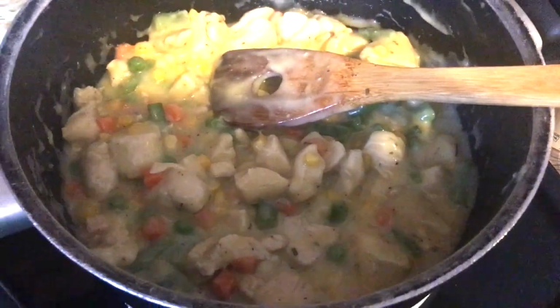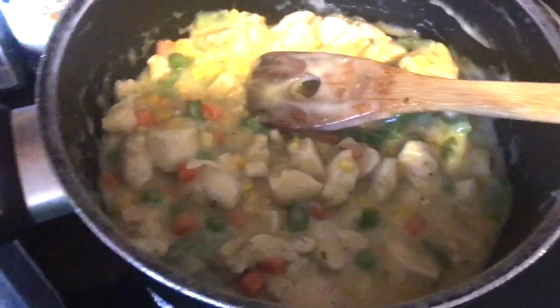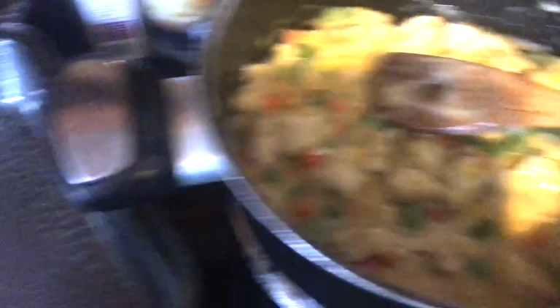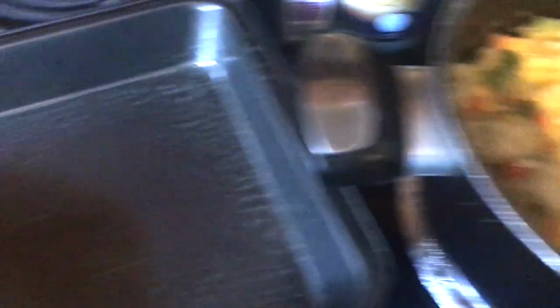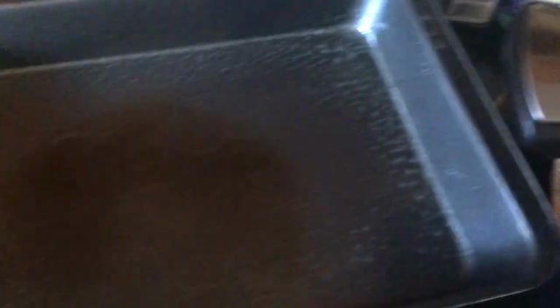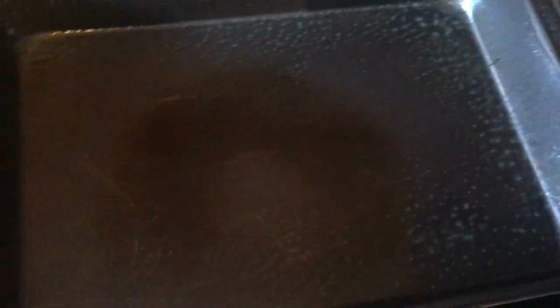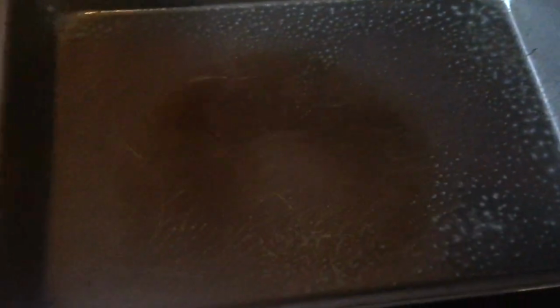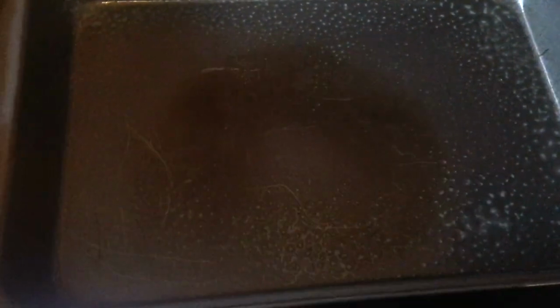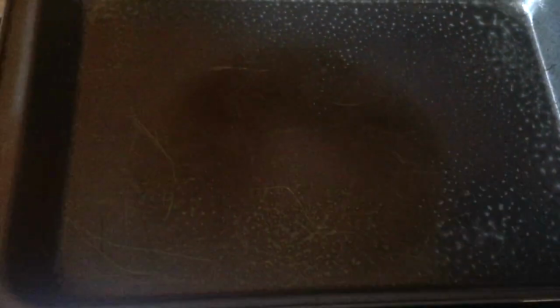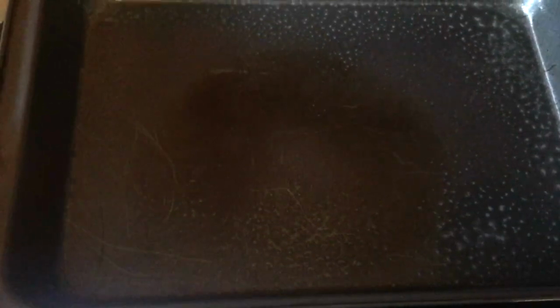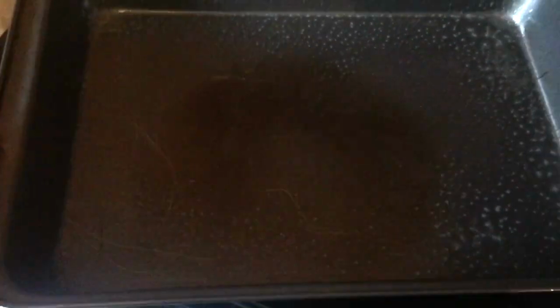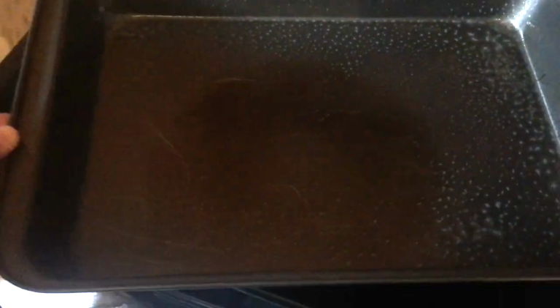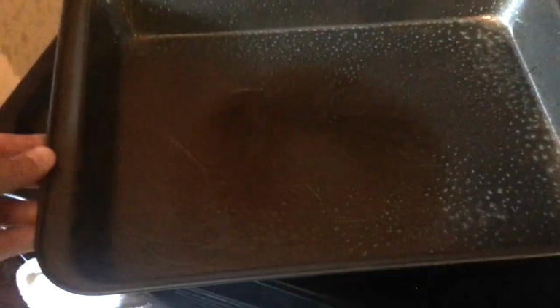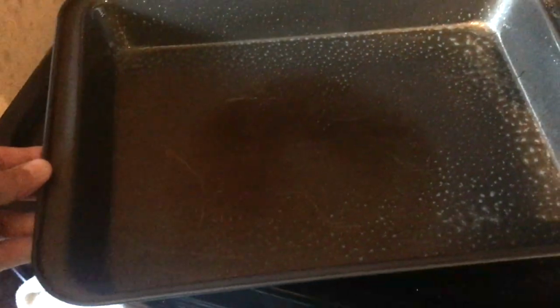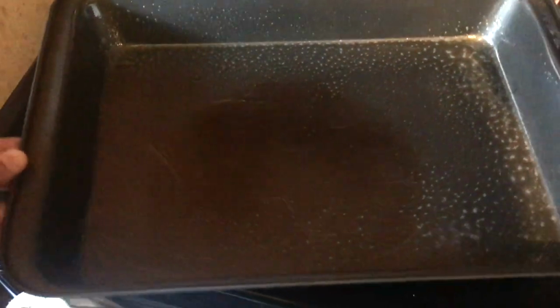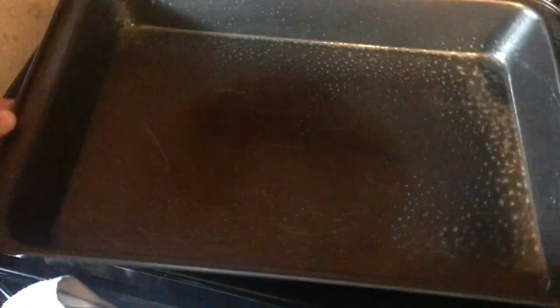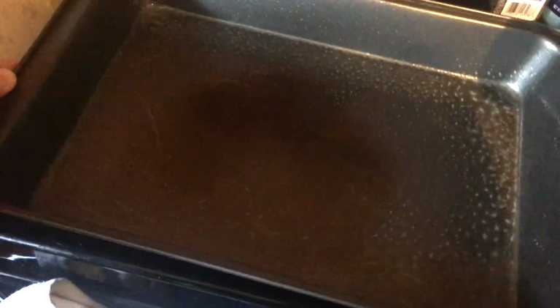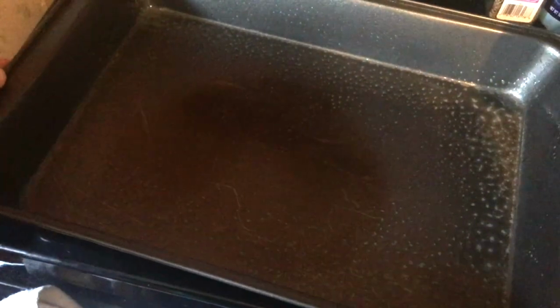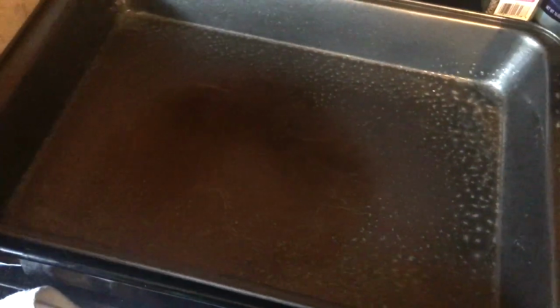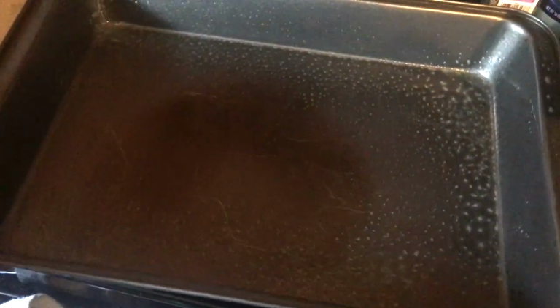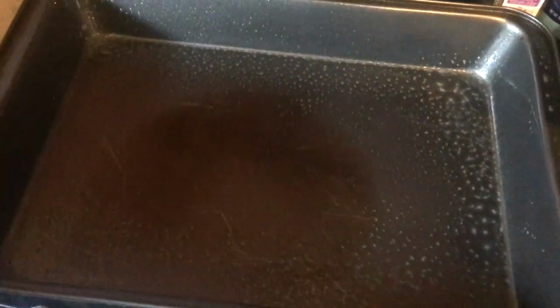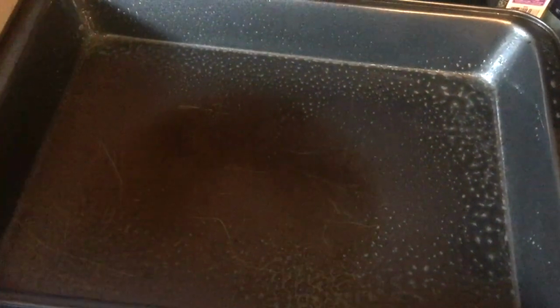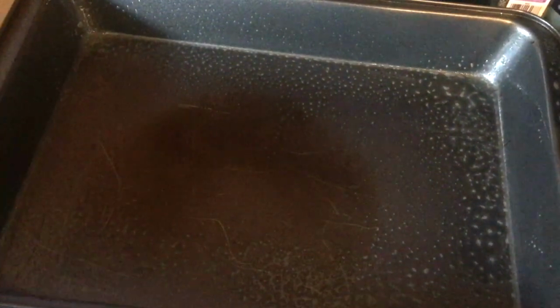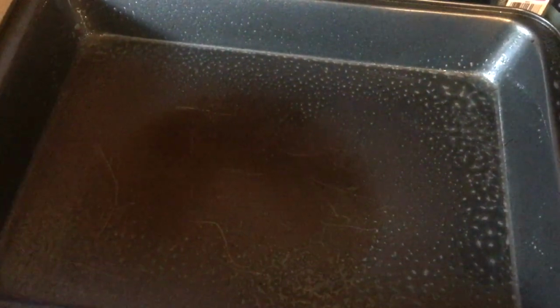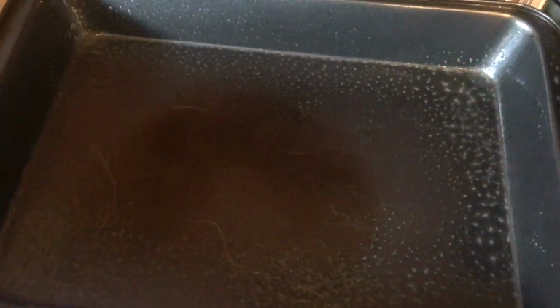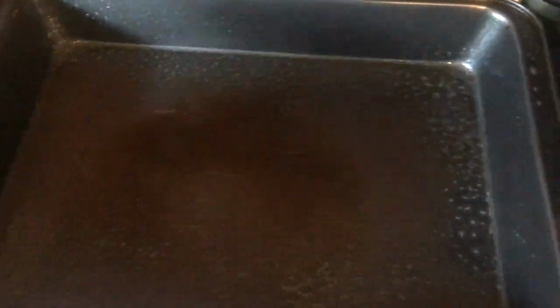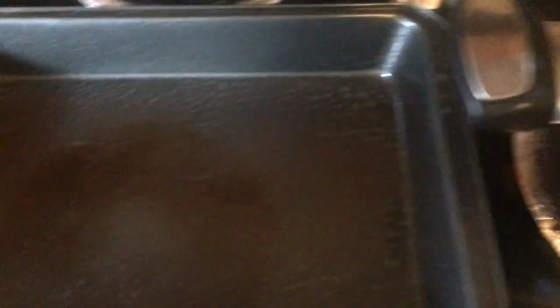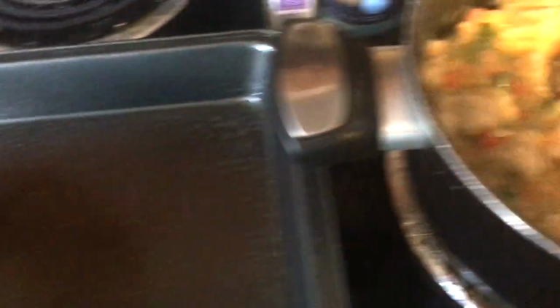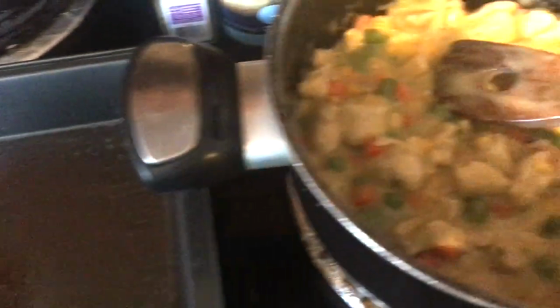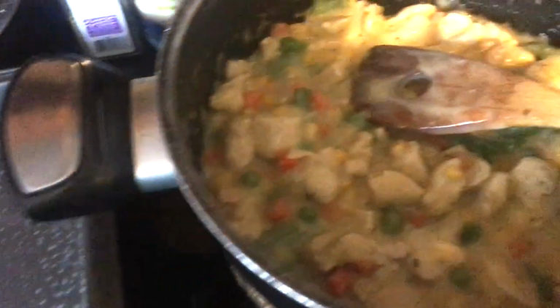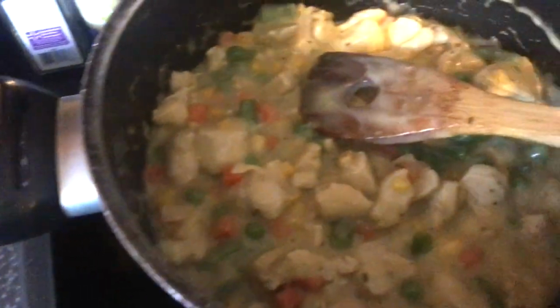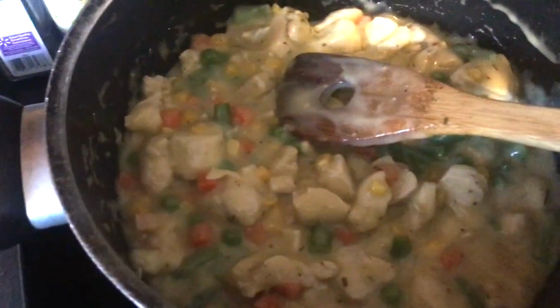Now that the vegetables are tender, I've used some non-stick cooking spray in a 9 by 13 pan and I'm just going to put the meat mixture right in.